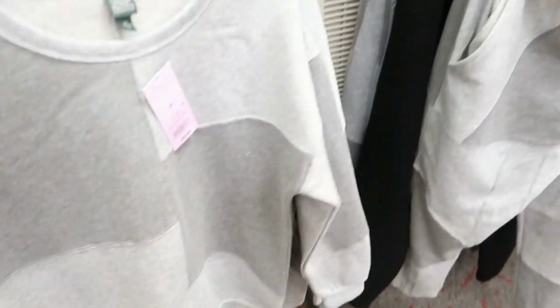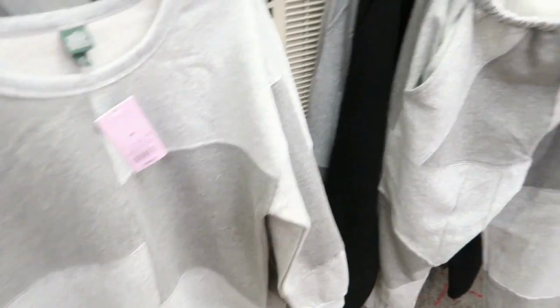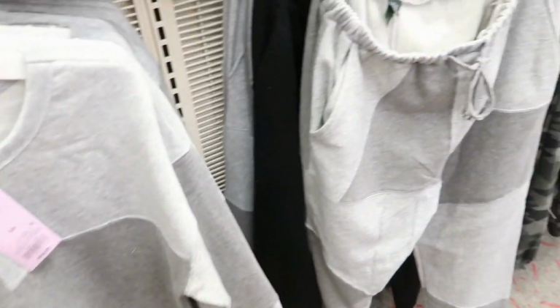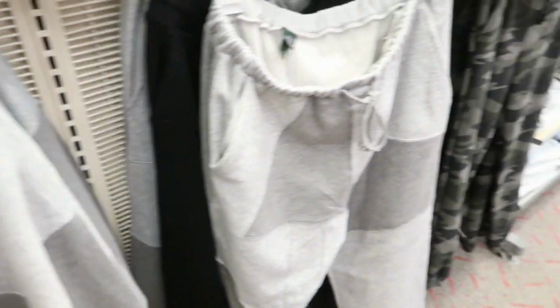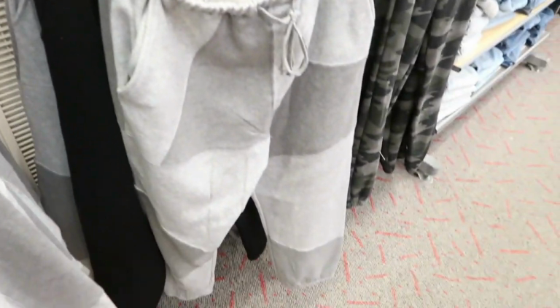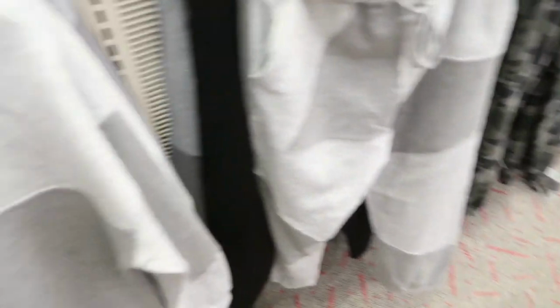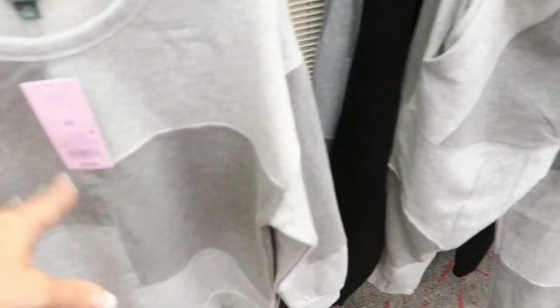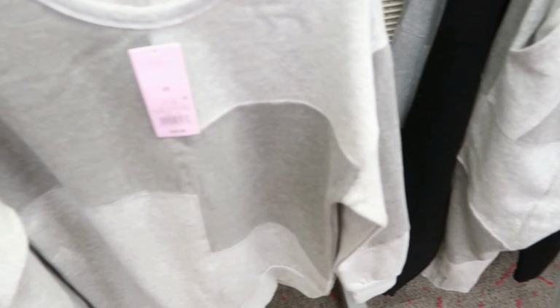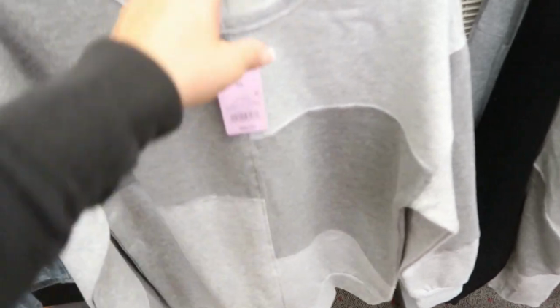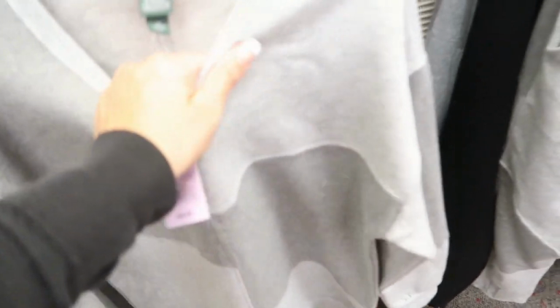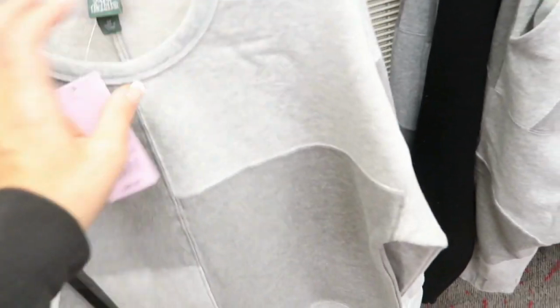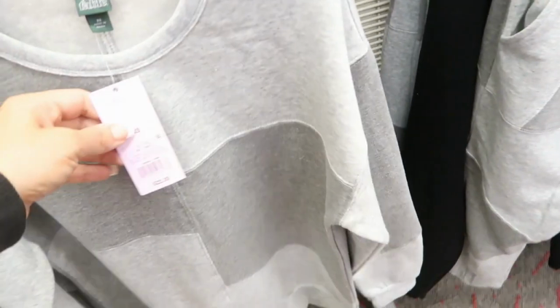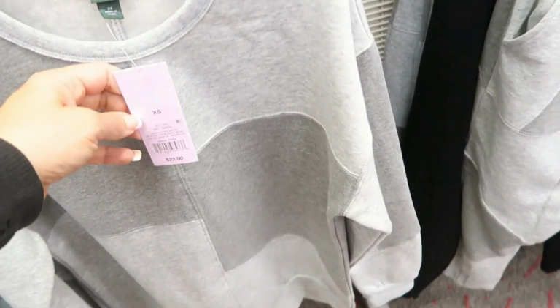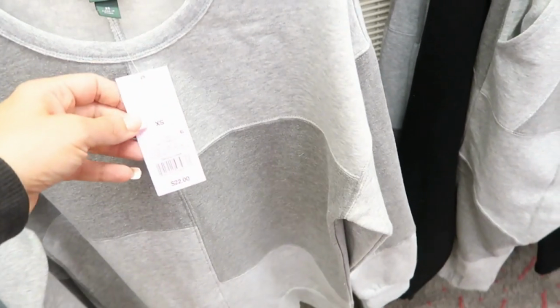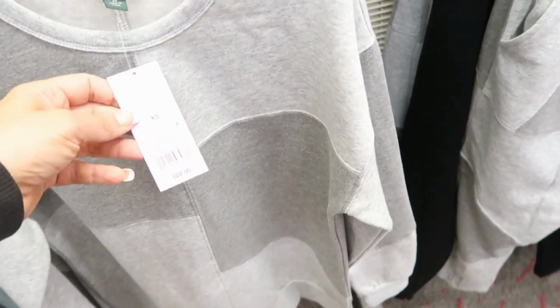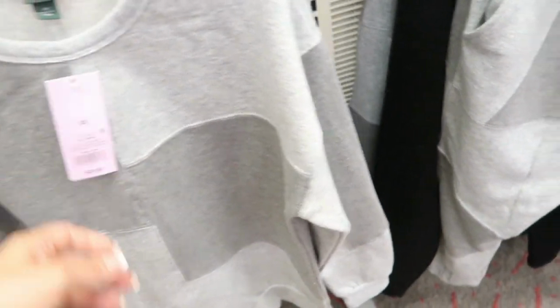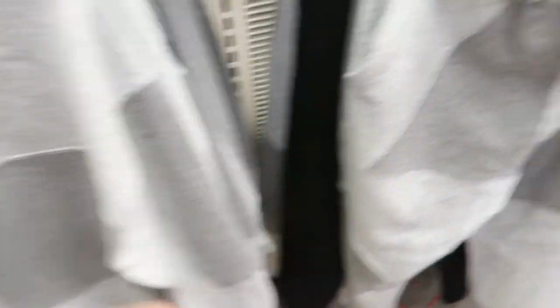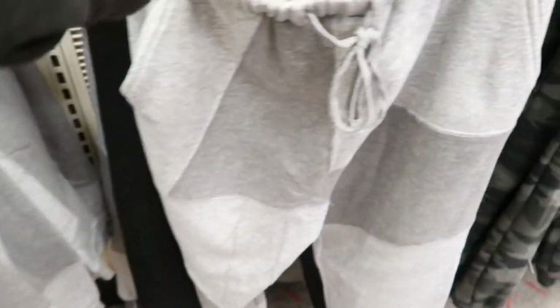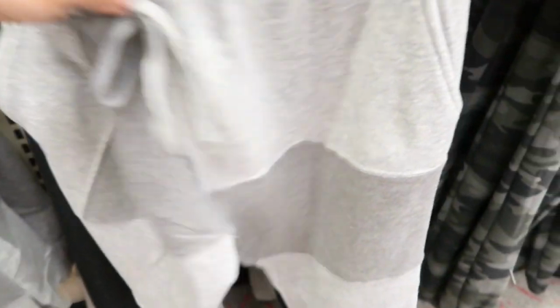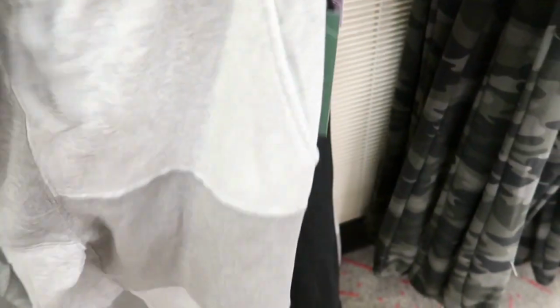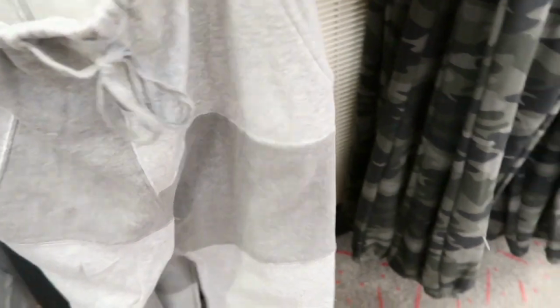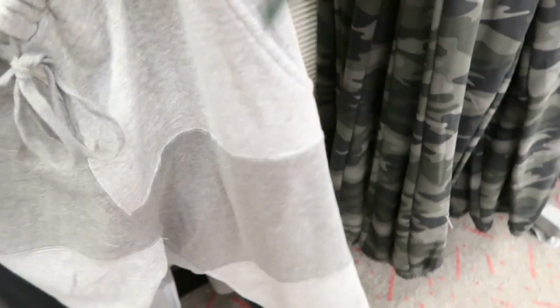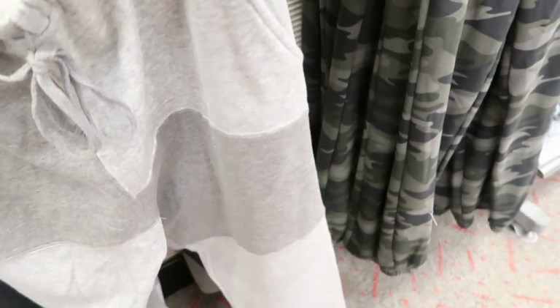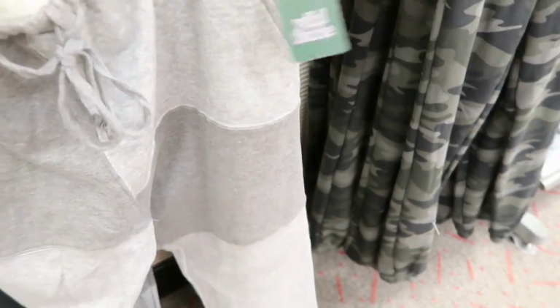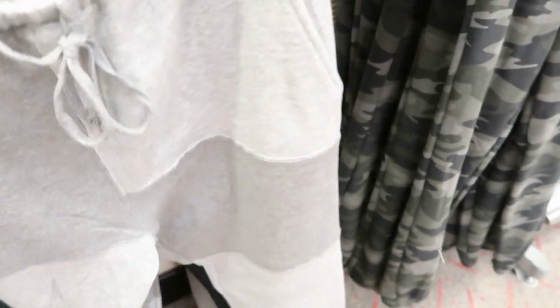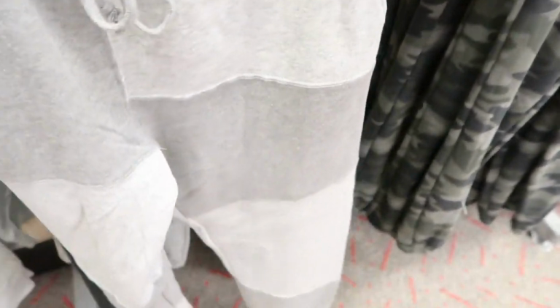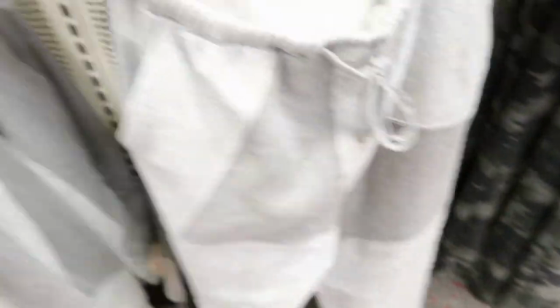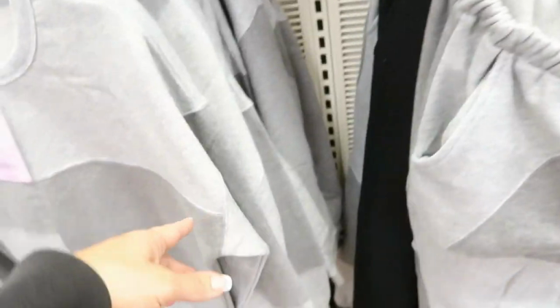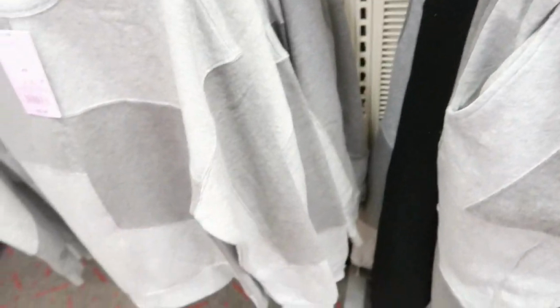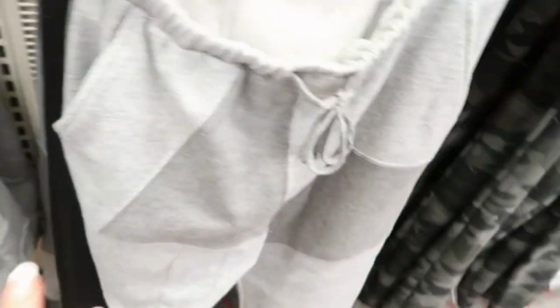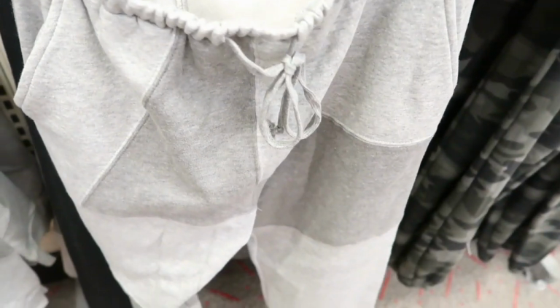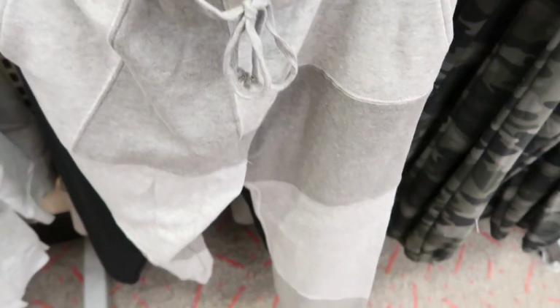Wild Fable also has this set. It's just like a patchwork sweatshirt — it's pretty cool. It's $22.00 for the shirt and $22.00 for the pants.